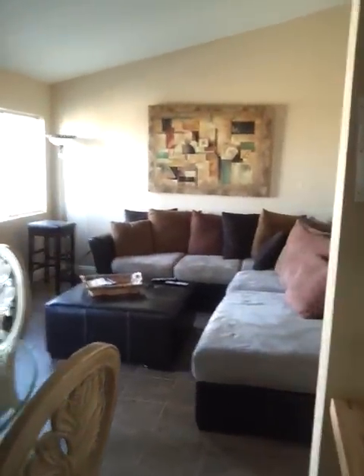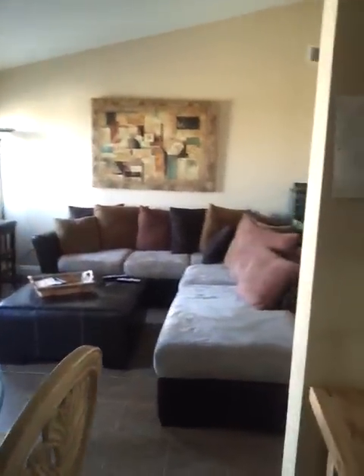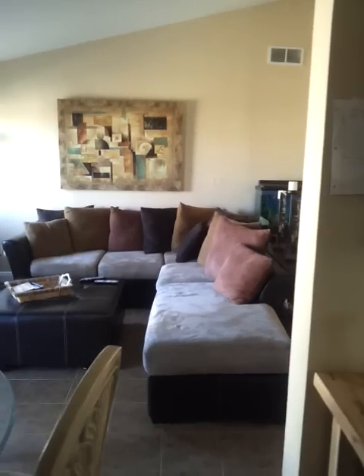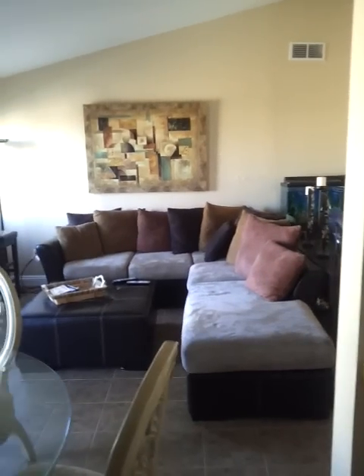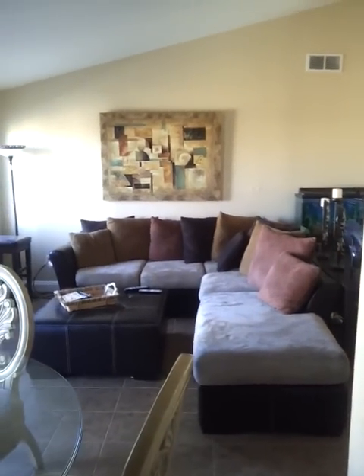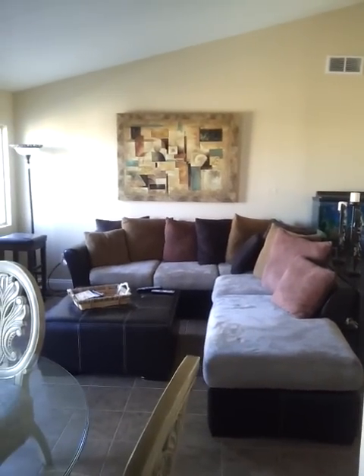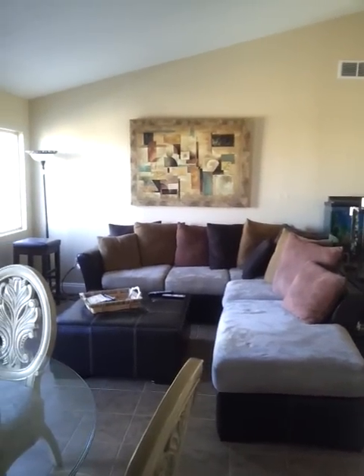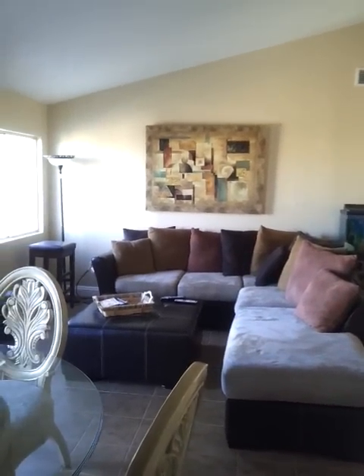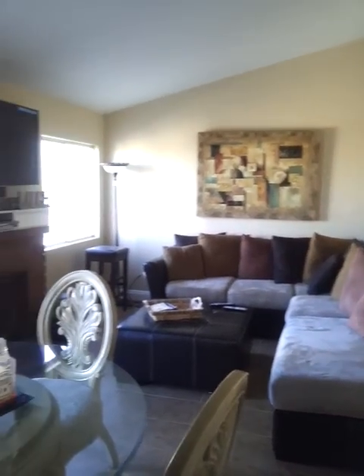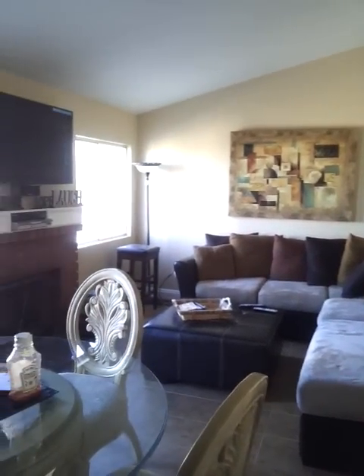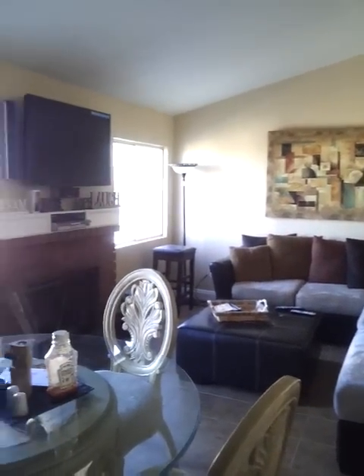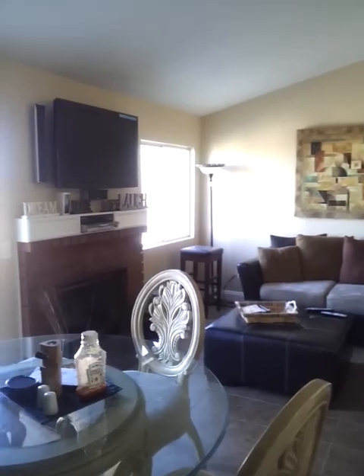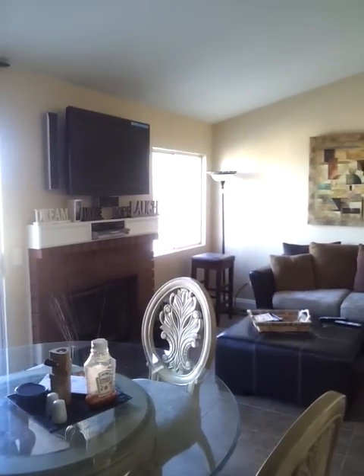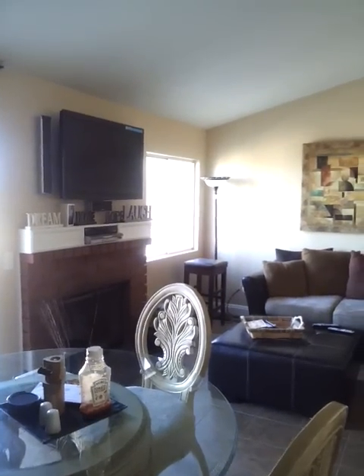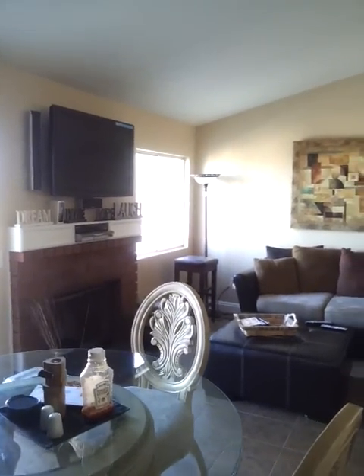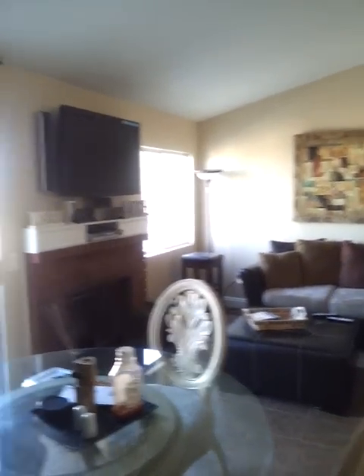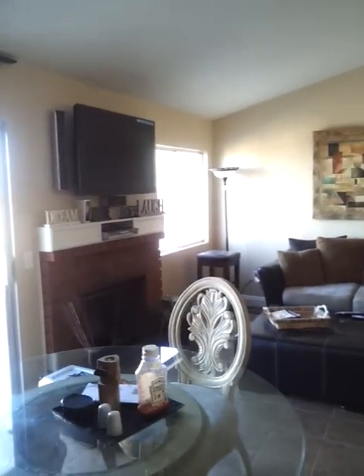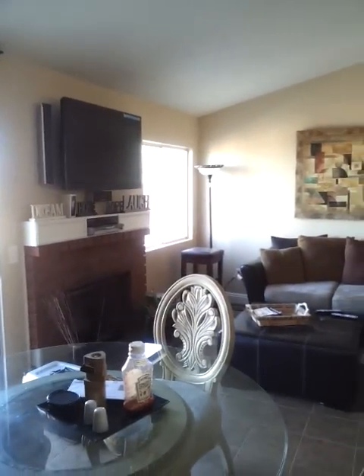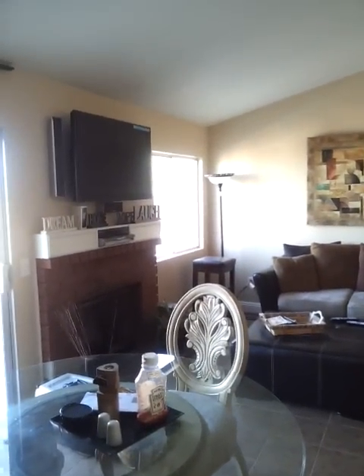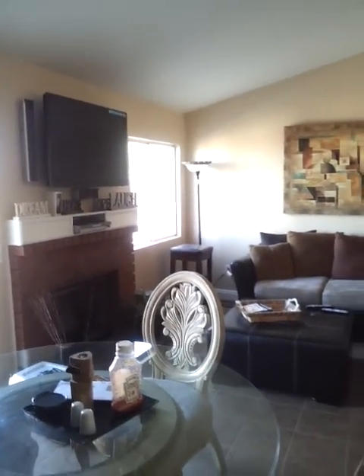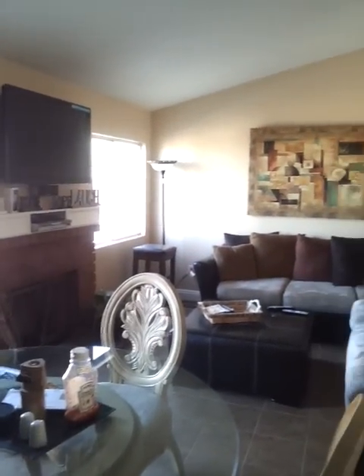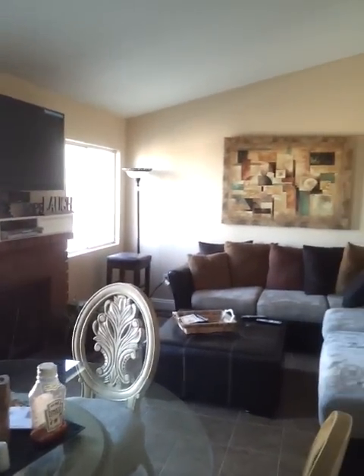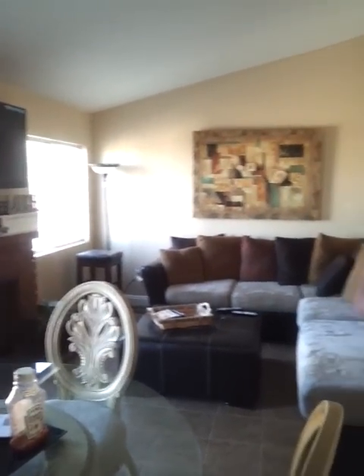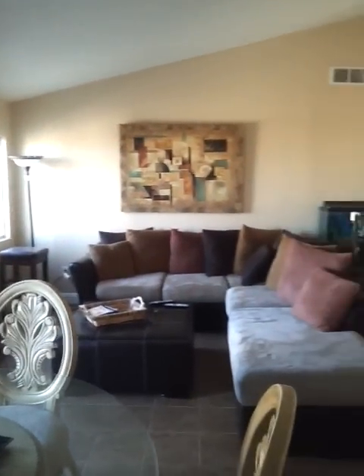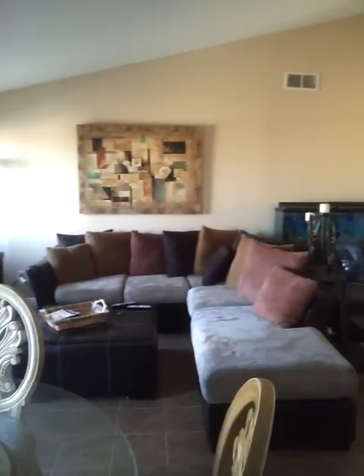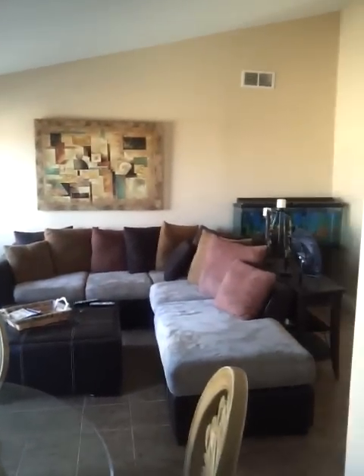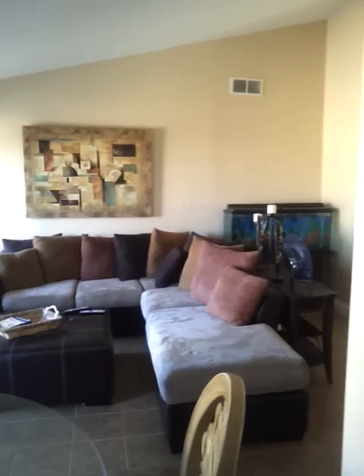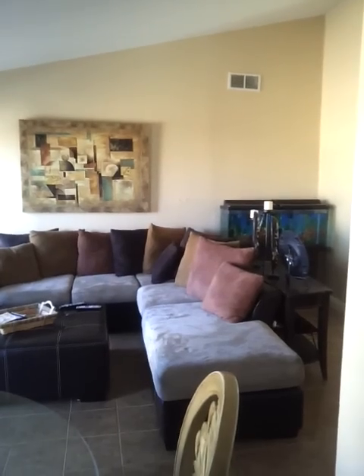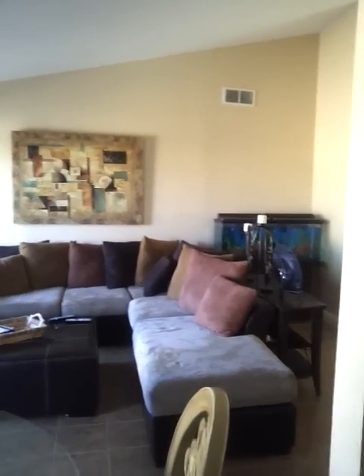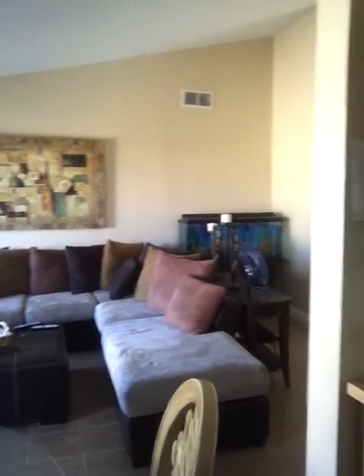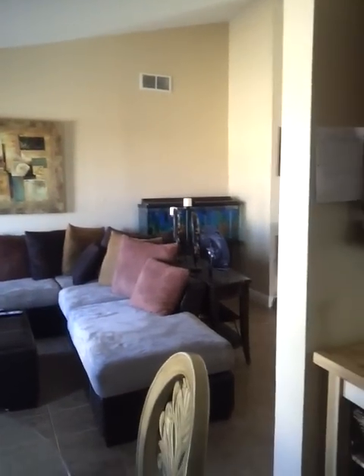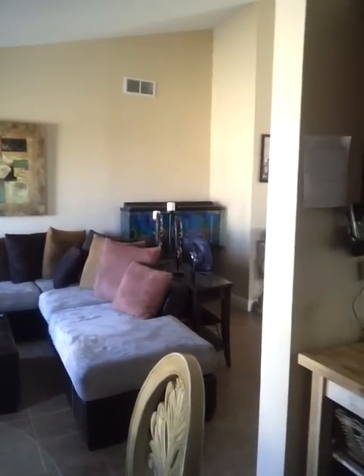My family room. My flat screen 42-inch — I got it like maybe four years ago from Black Friday at Walmart.